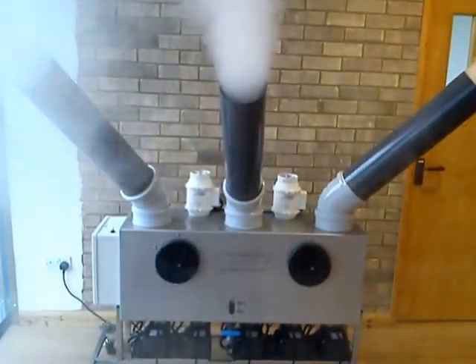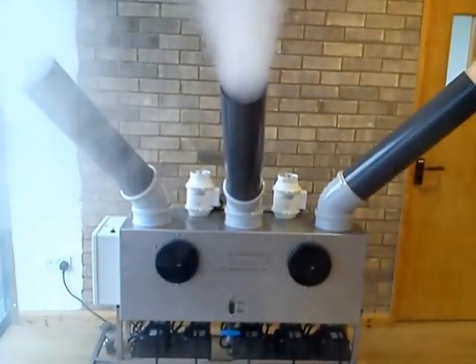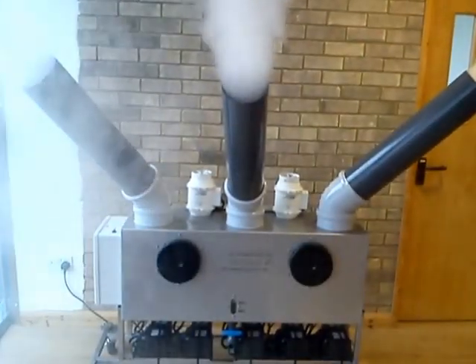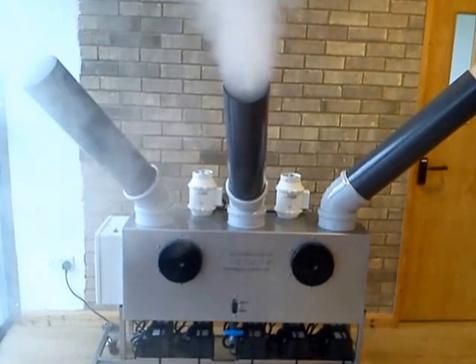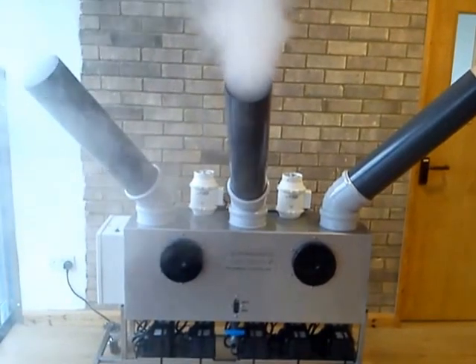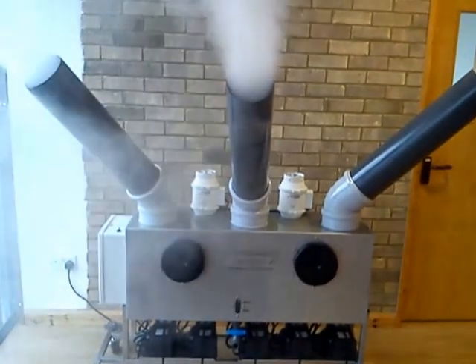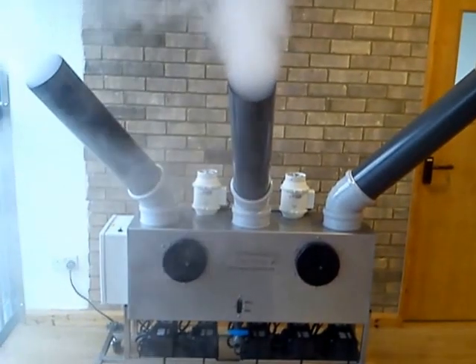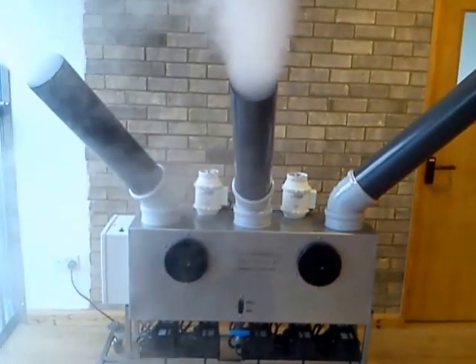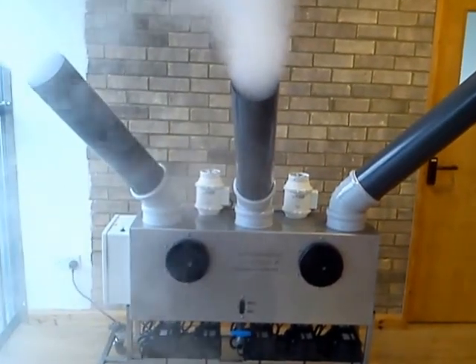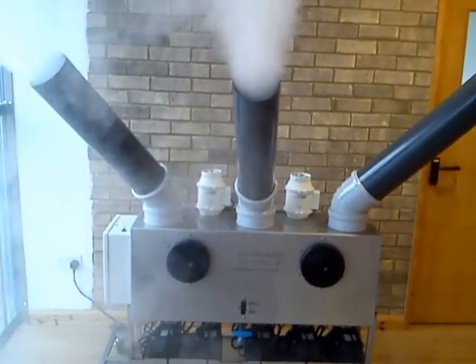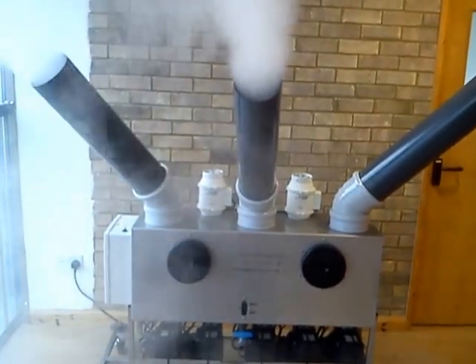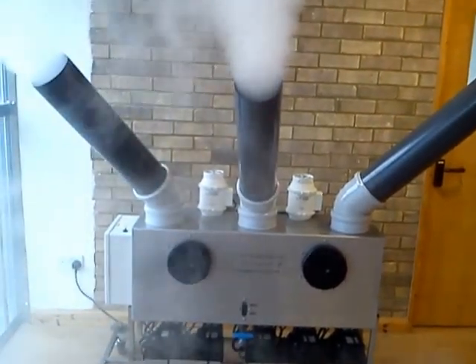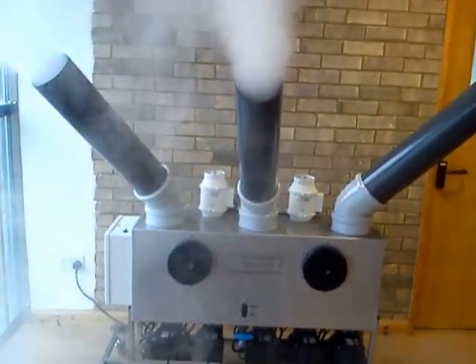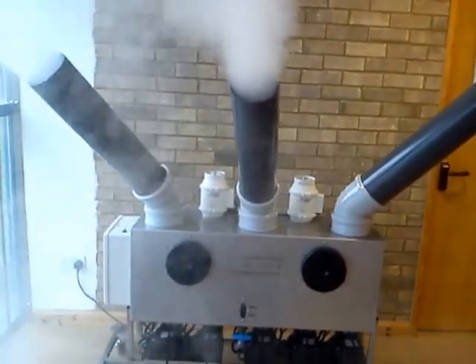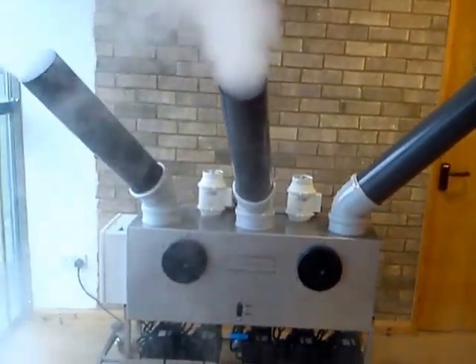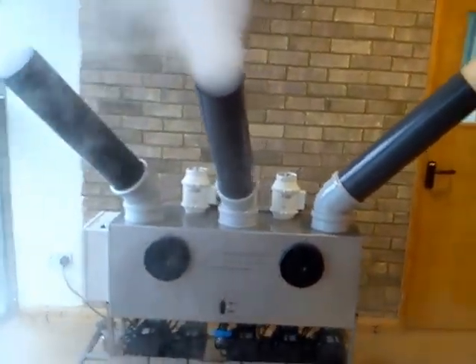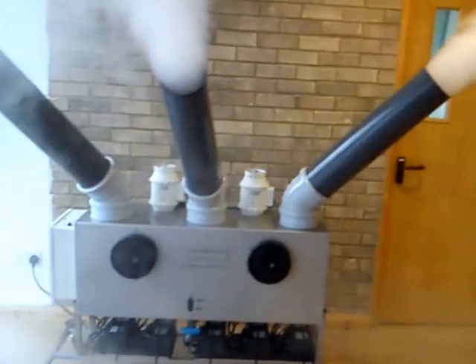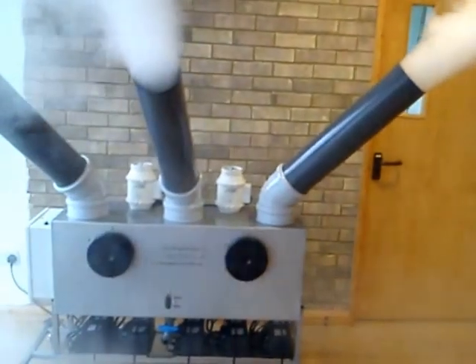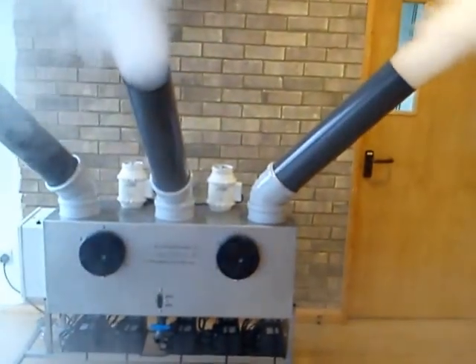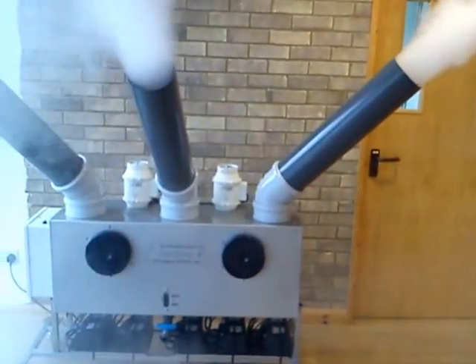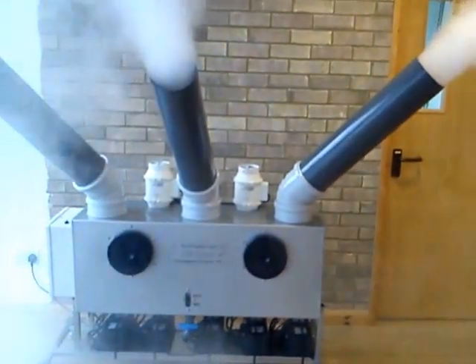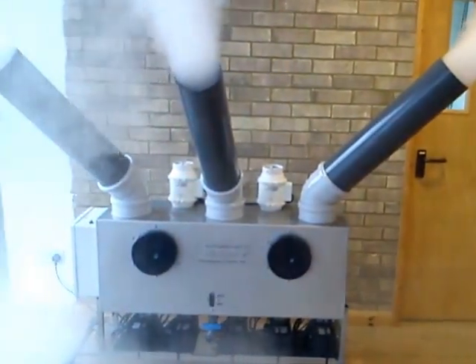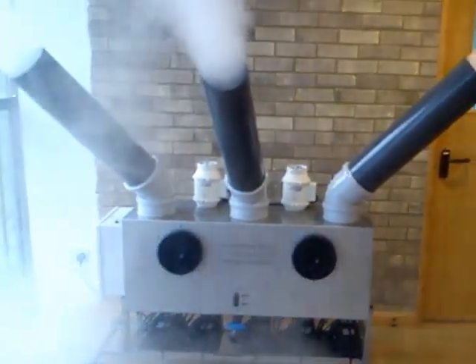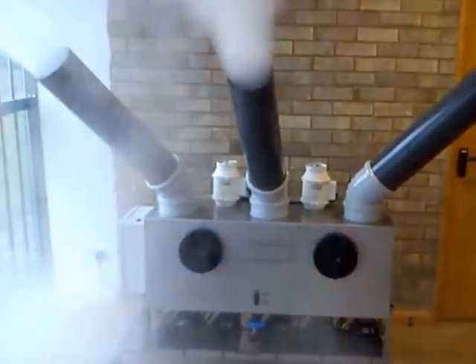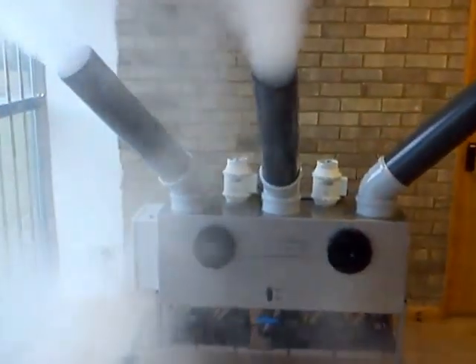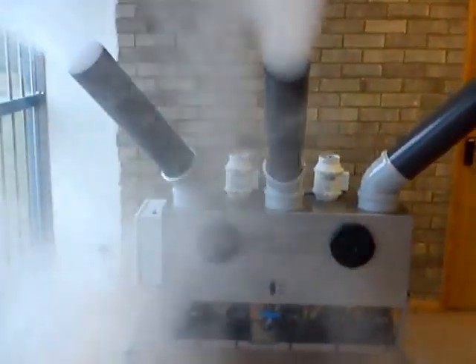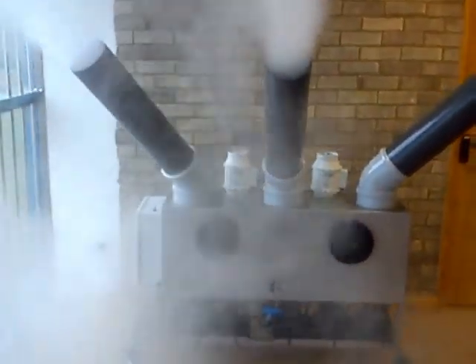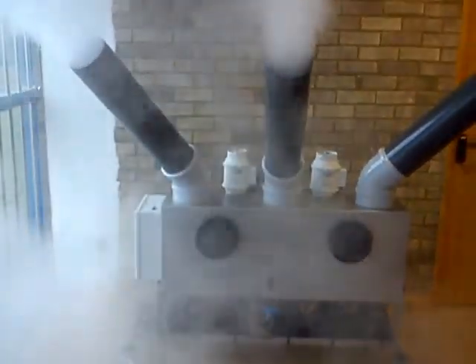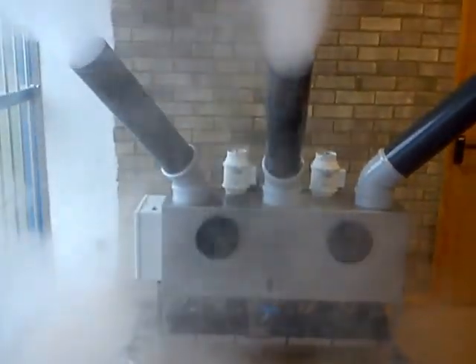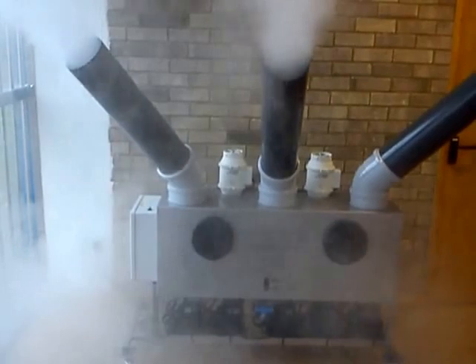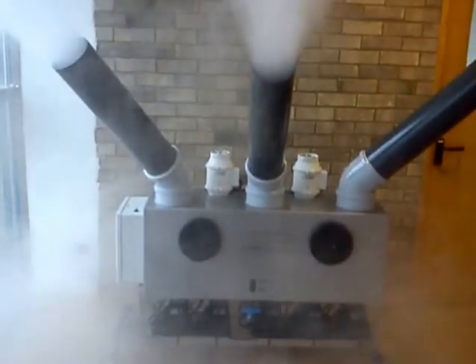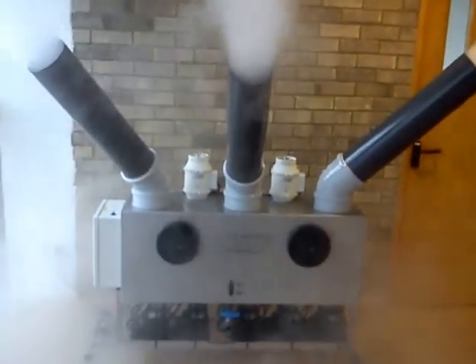Don't be mistaken — this is a dry fog, not the normal wet fogs that are normally generated. This is a far more effective way of fumigating egg rooms and hatcheries.